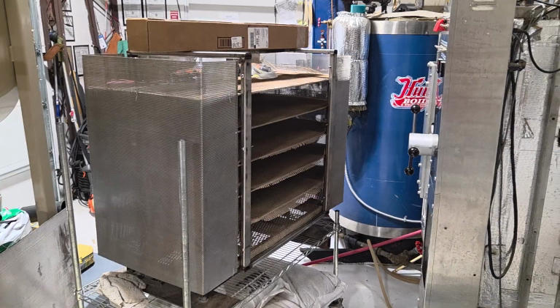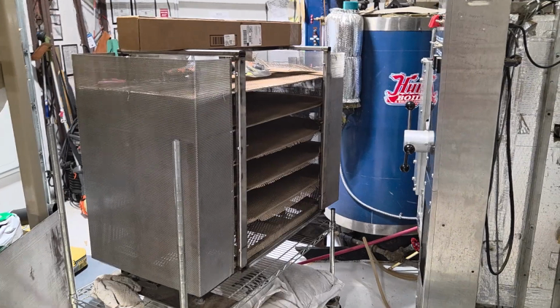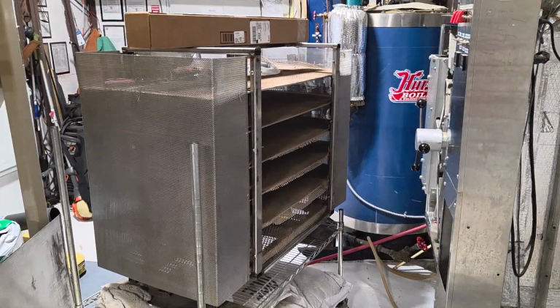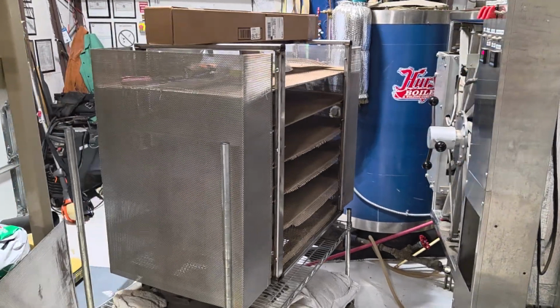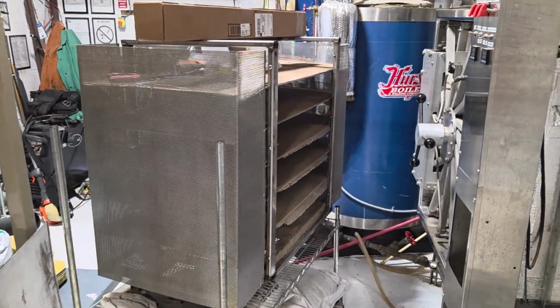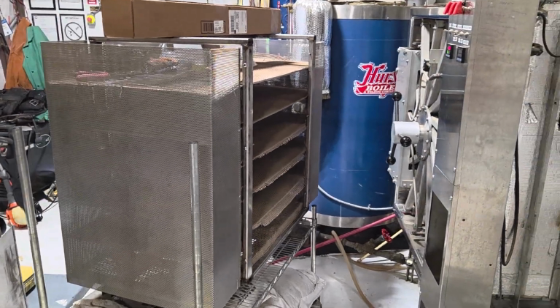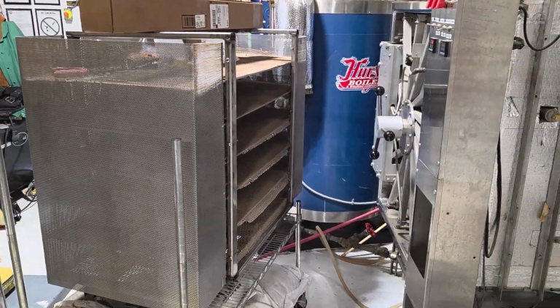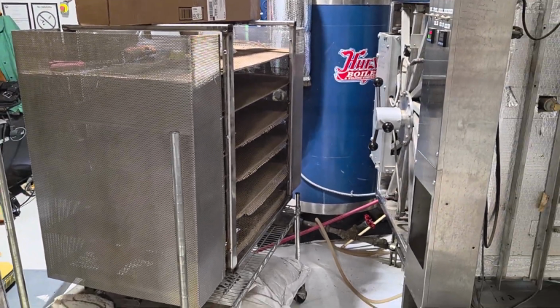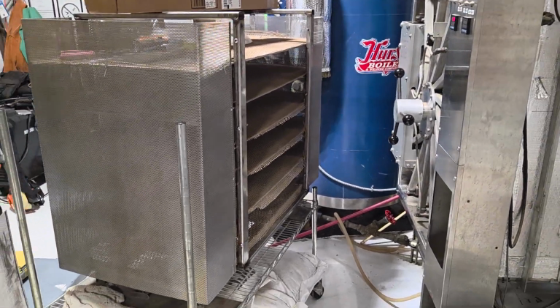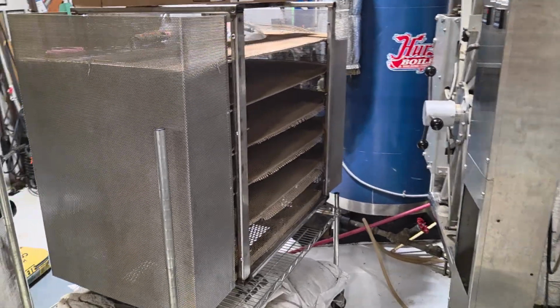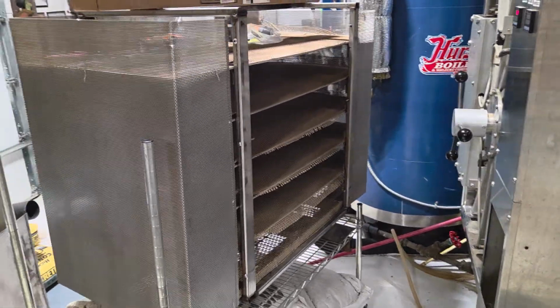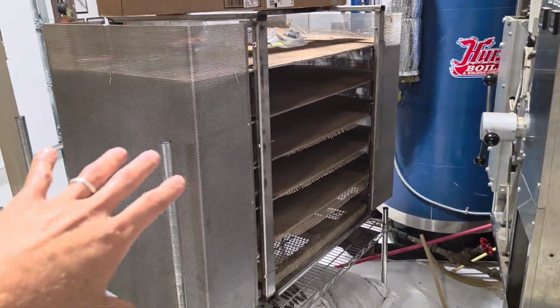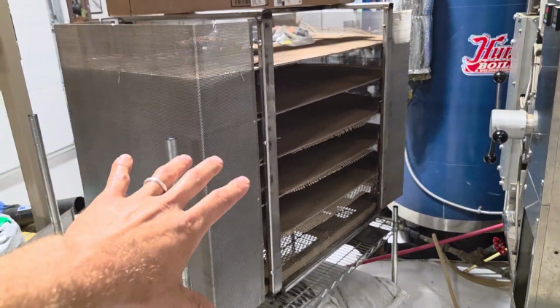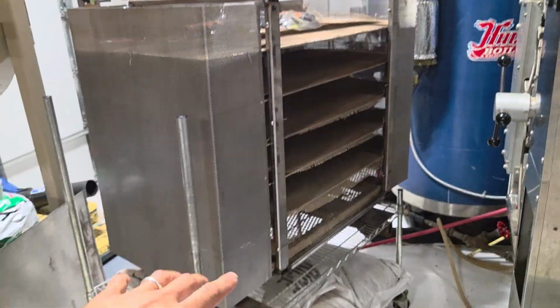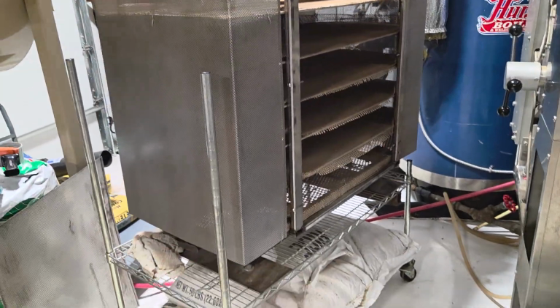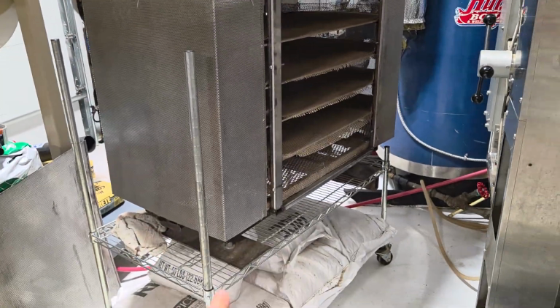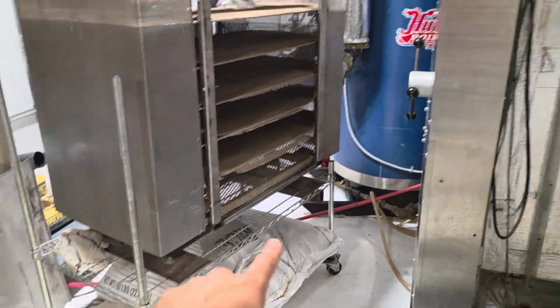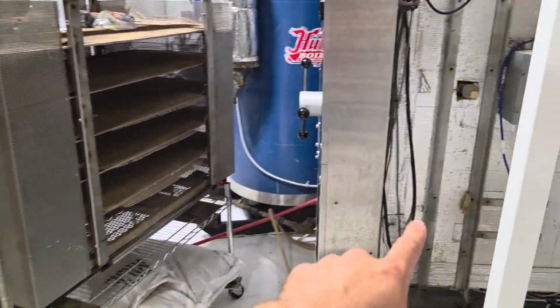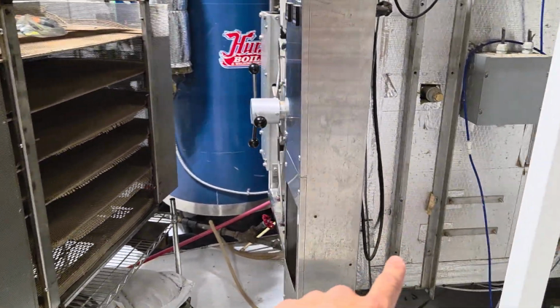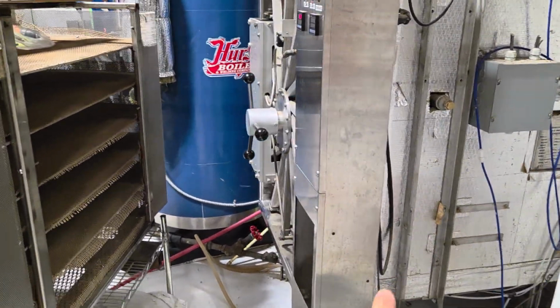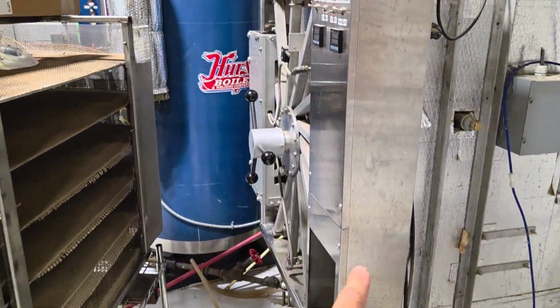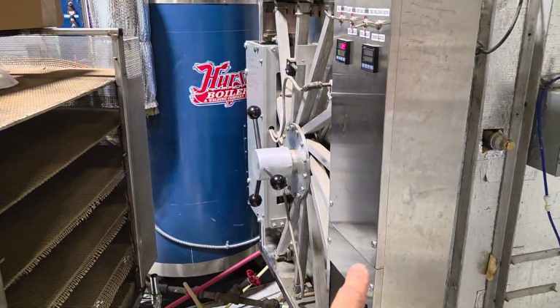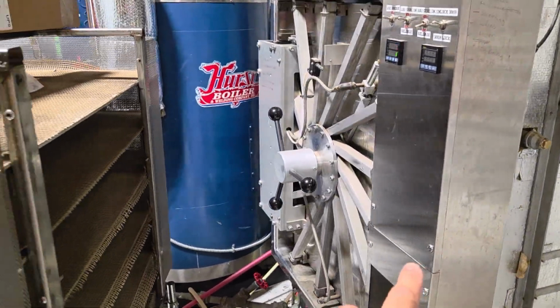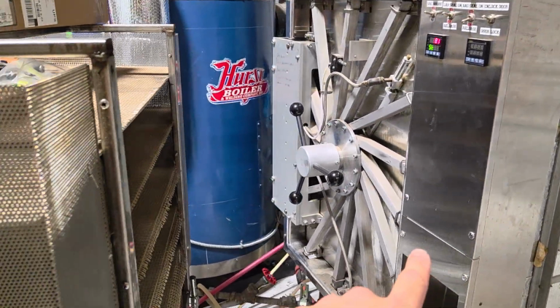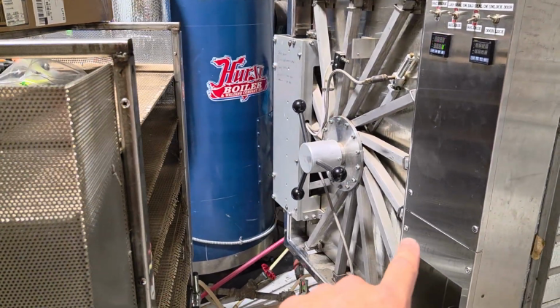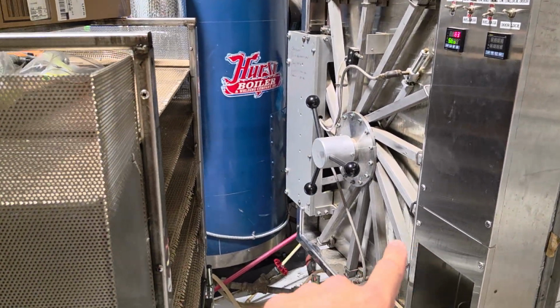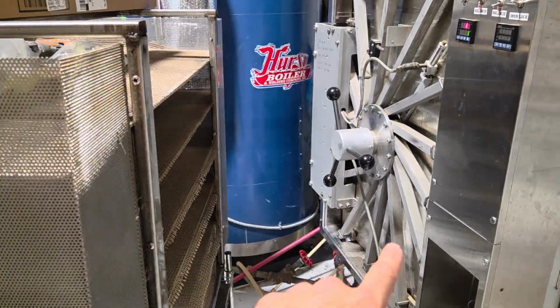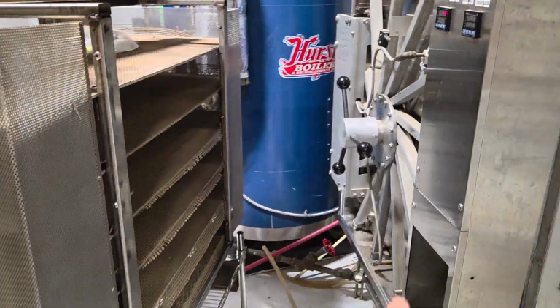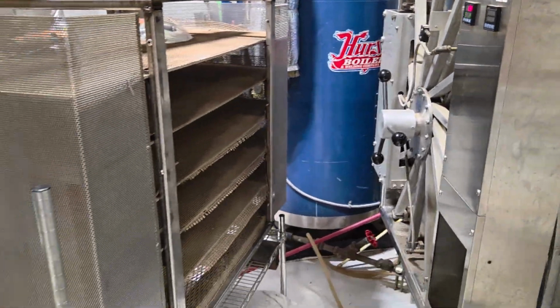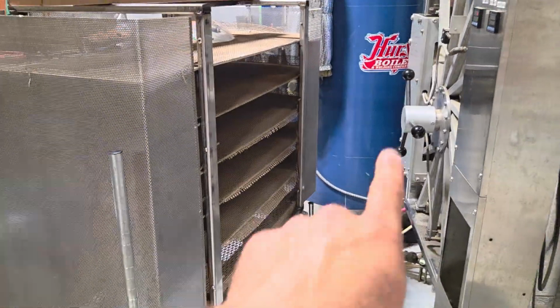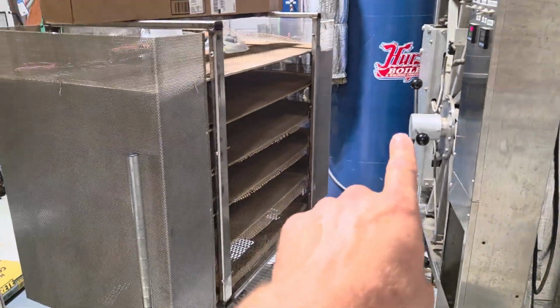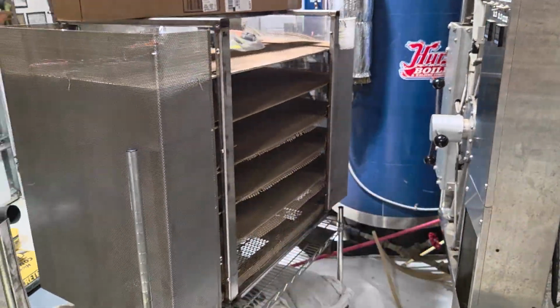Welcome — we're doing some upgrades on our autoclave today. This is the autoclave cart; it's on wheels and rolls into our Beta Star three-by-two-by-four interior dimension autoclave, fired by our Hearst boiler.